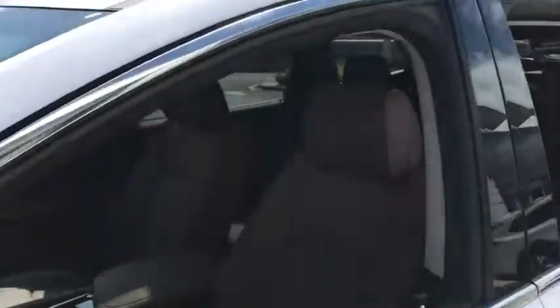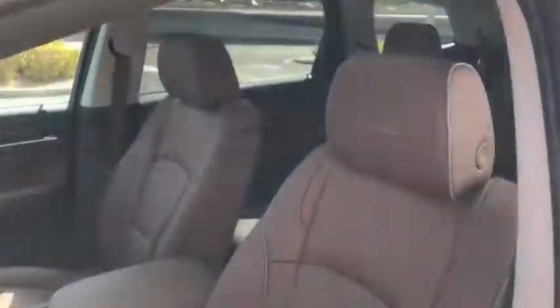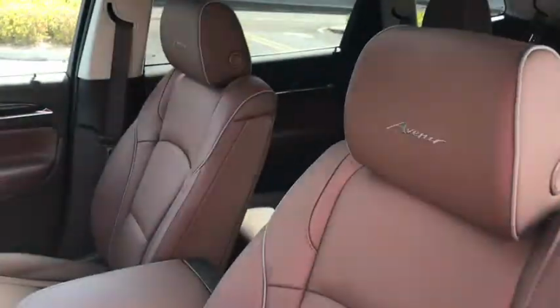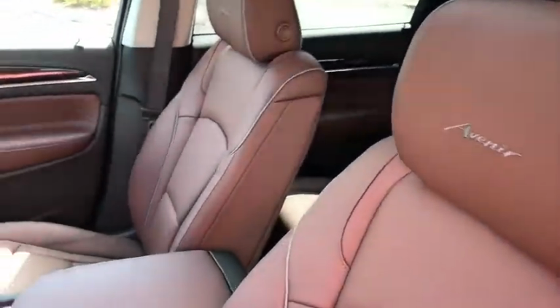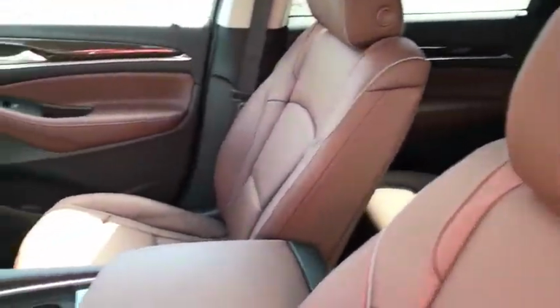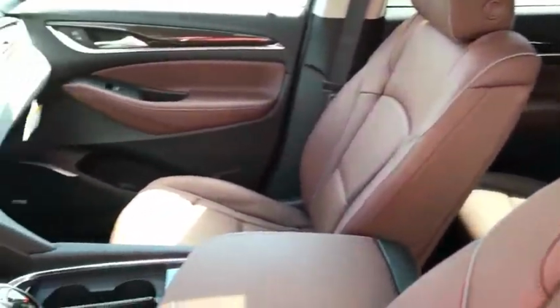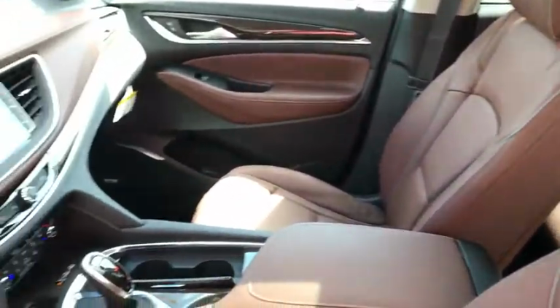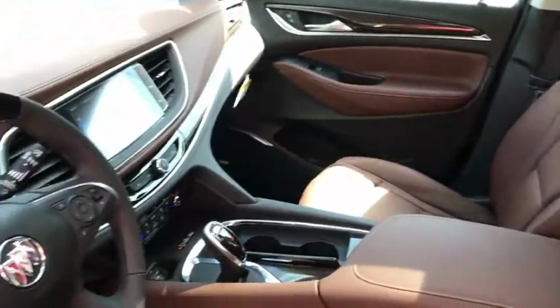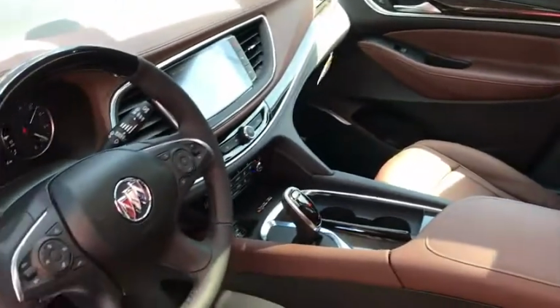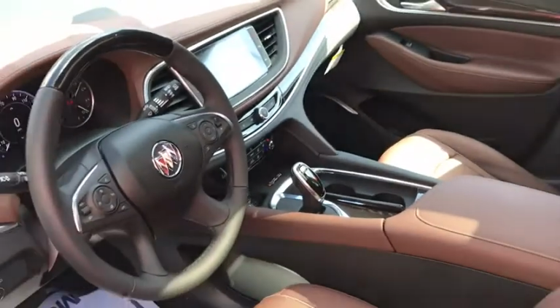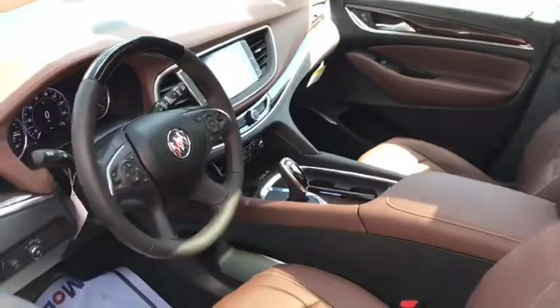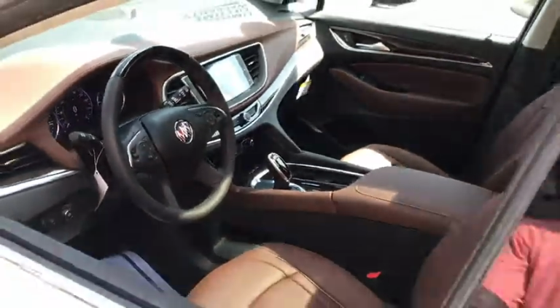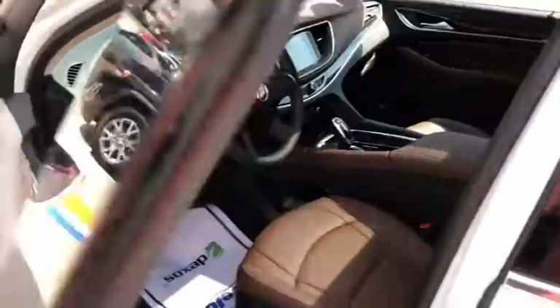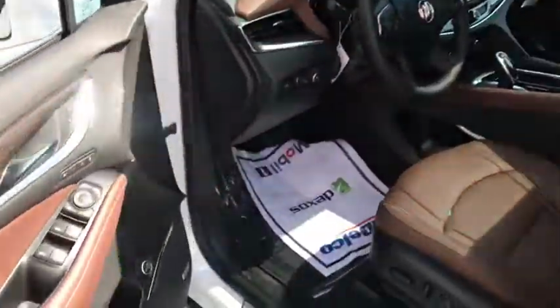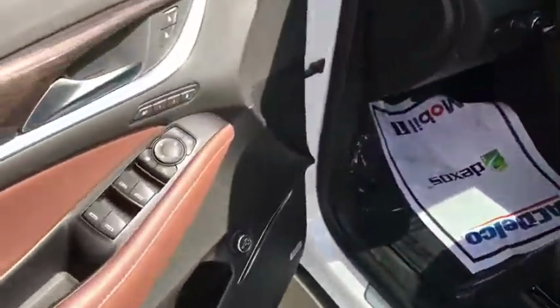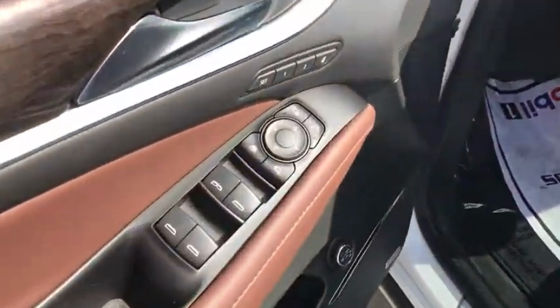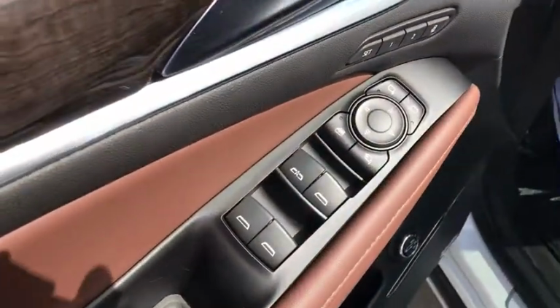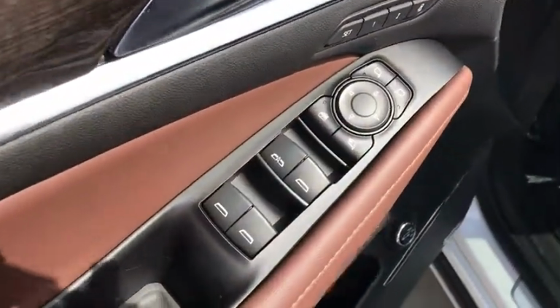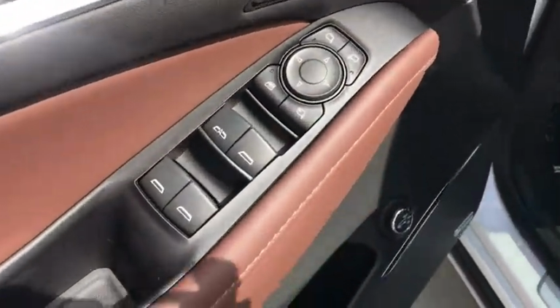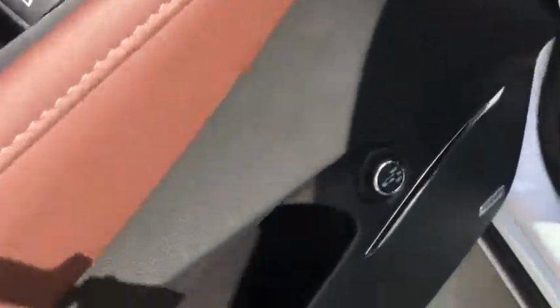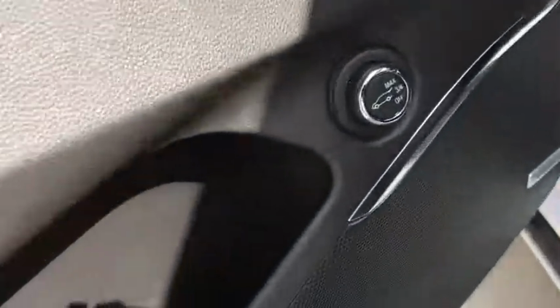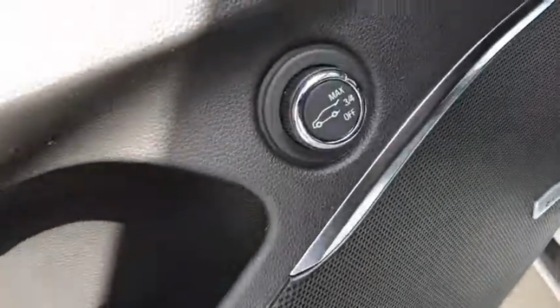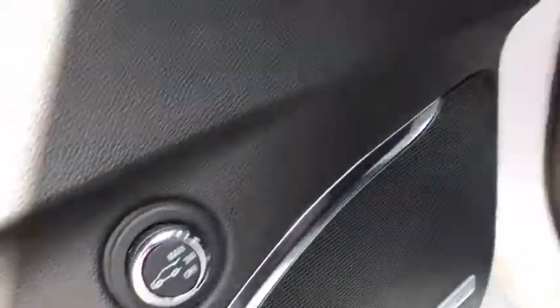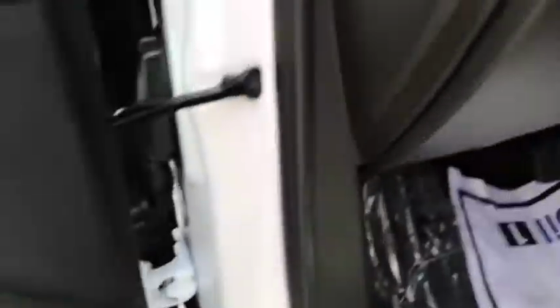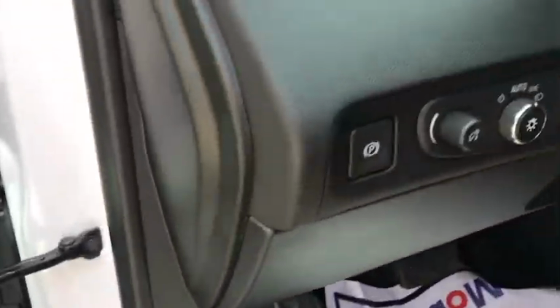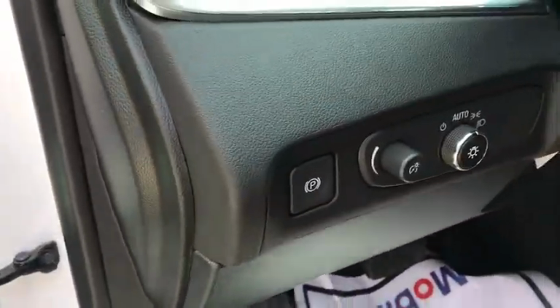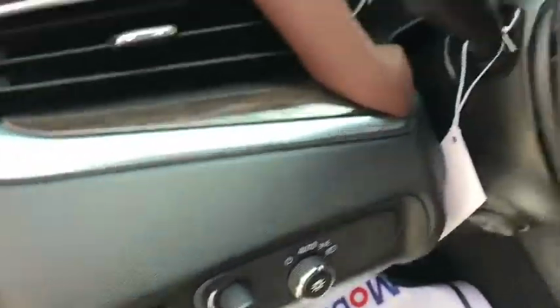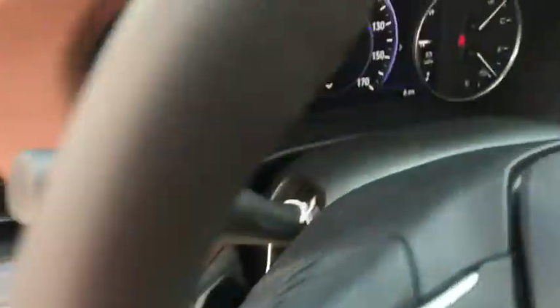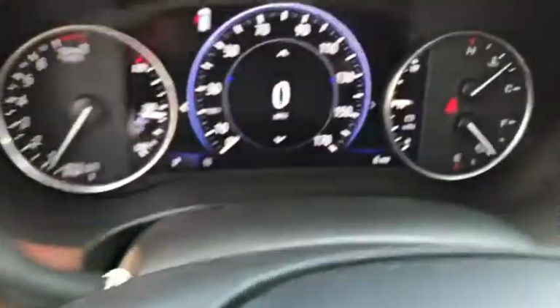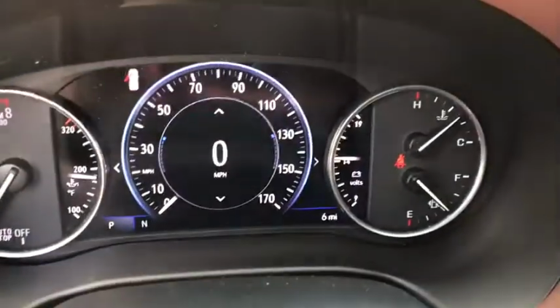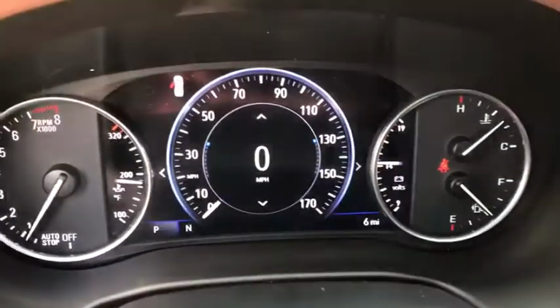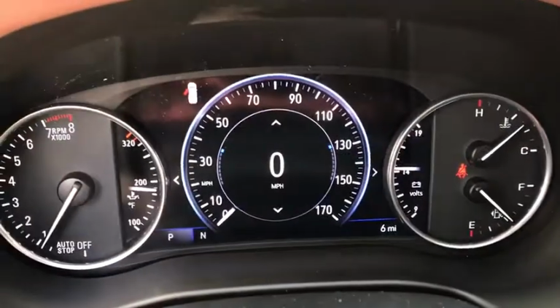Traction control, power passenger seat, navigation system, power liftgate, leather-wrapped steering wheel, dual airbags, alloy wheels, power steering, four-wheel disc brakes, center armrest, active suspension system.